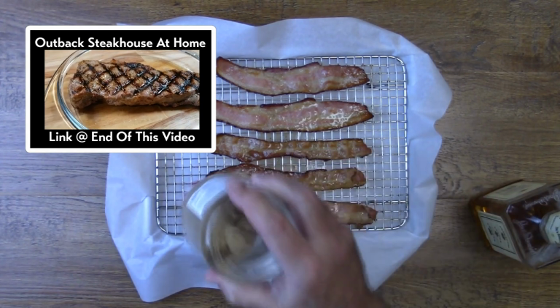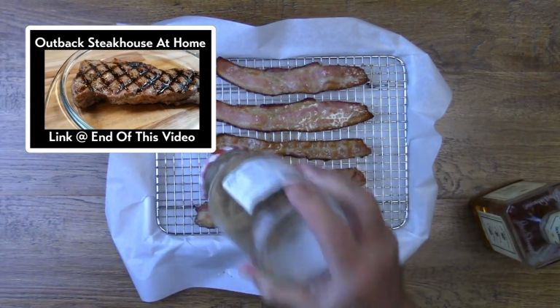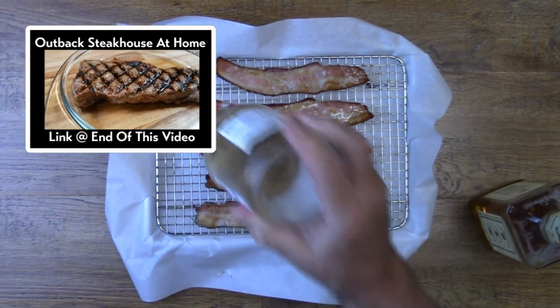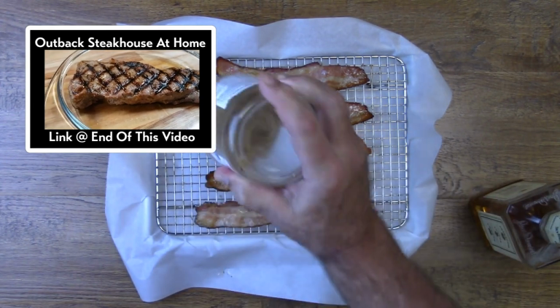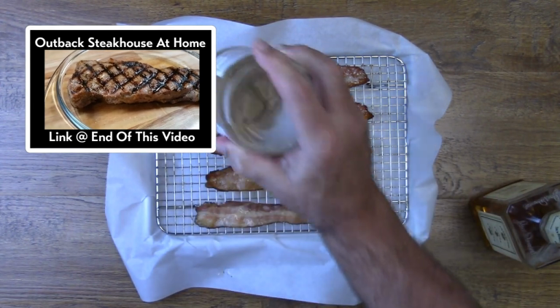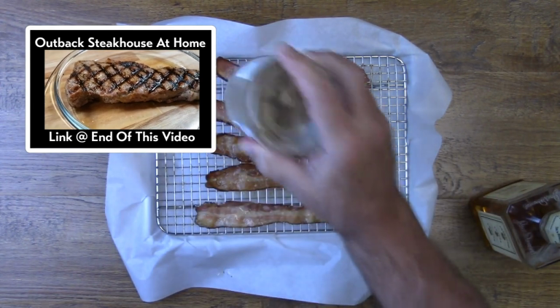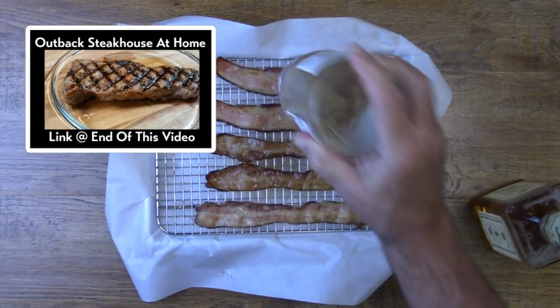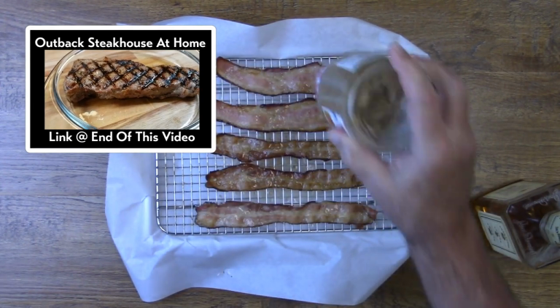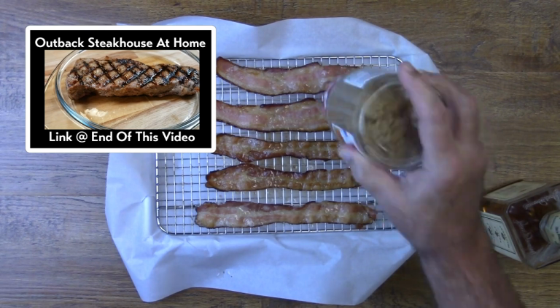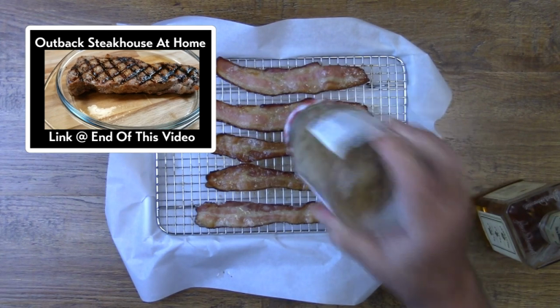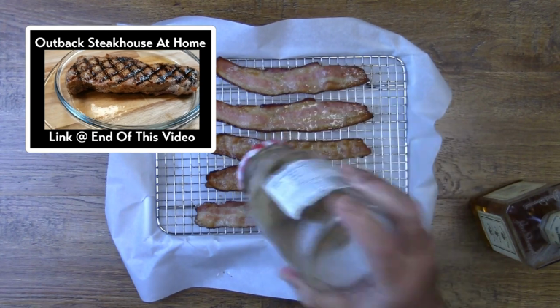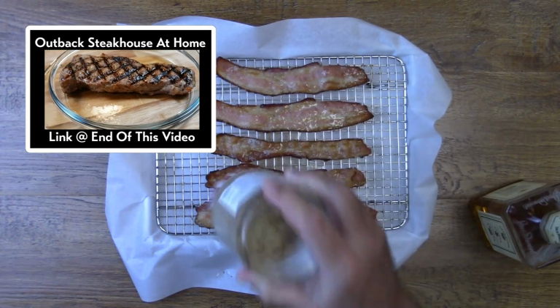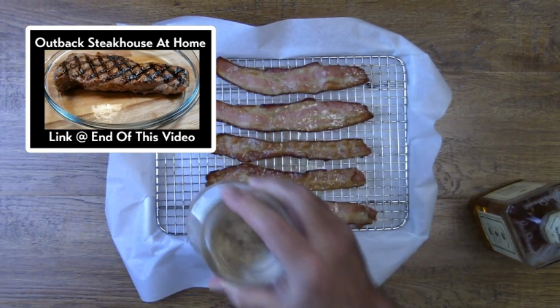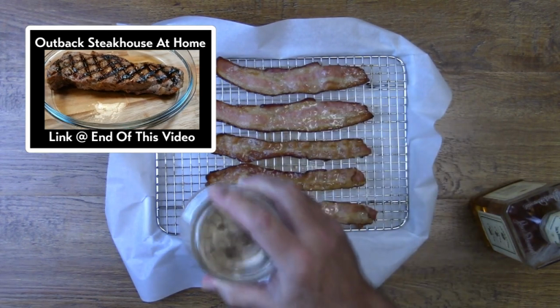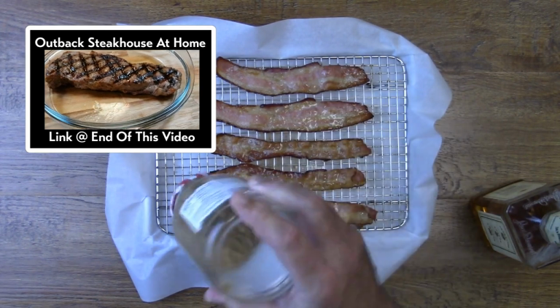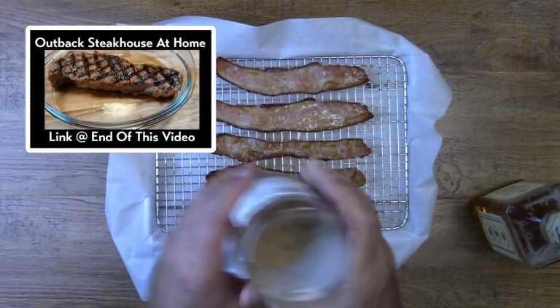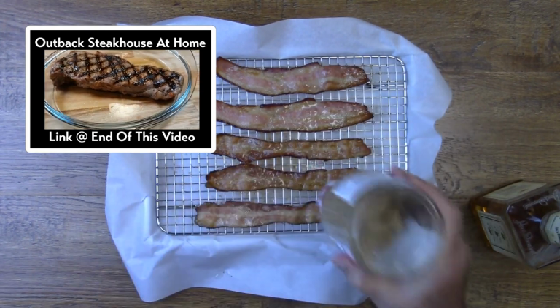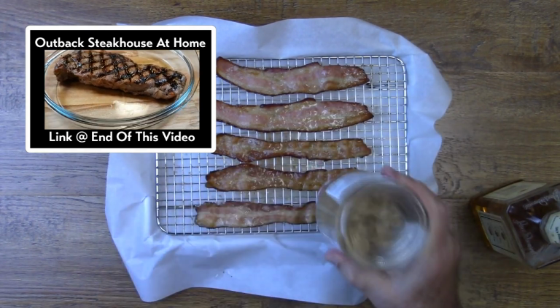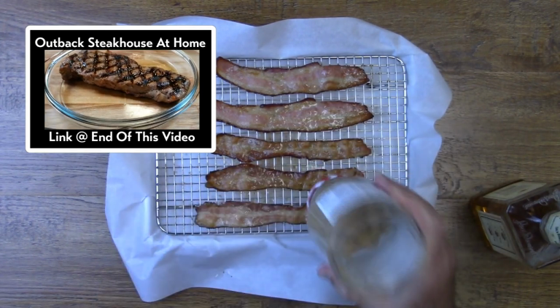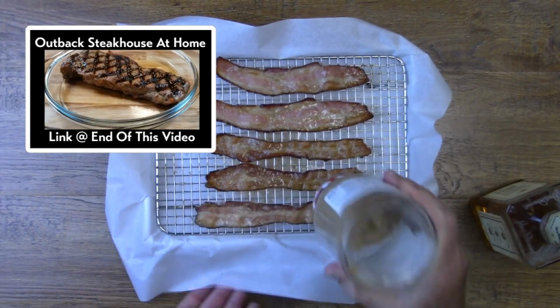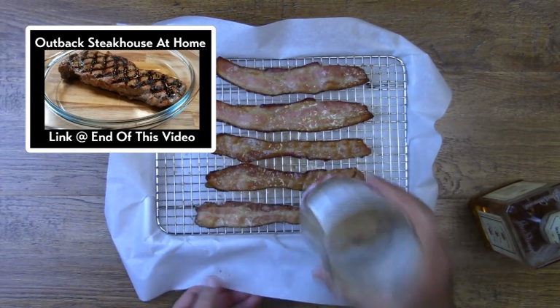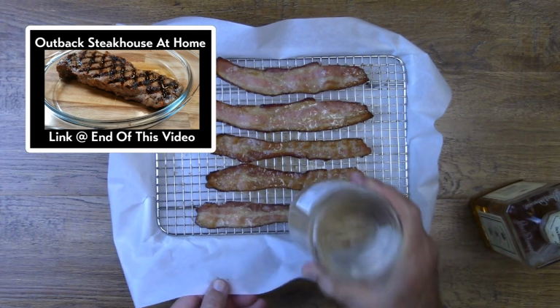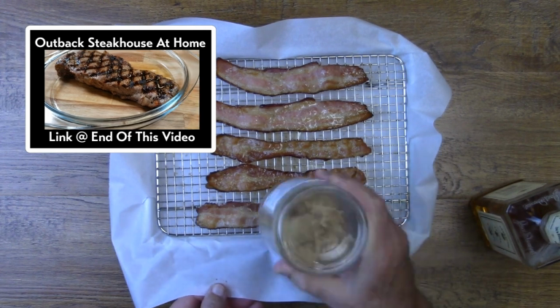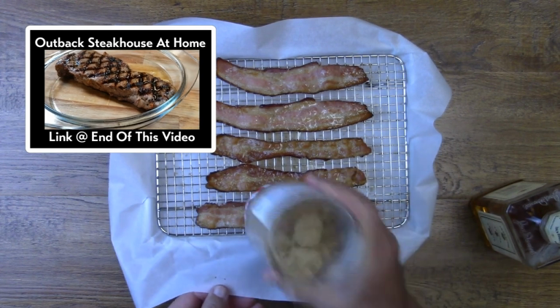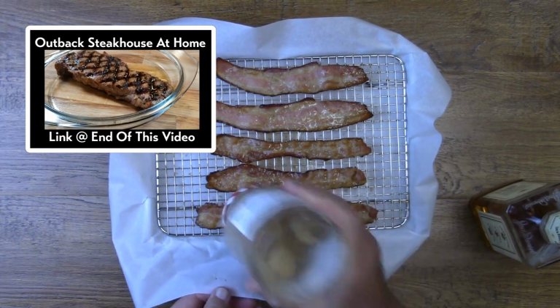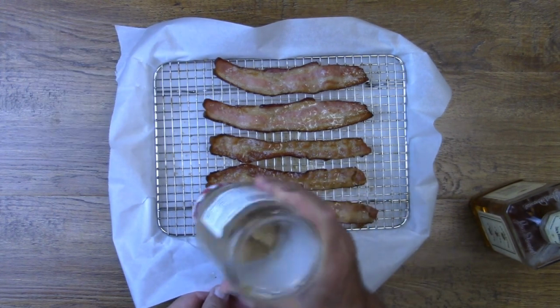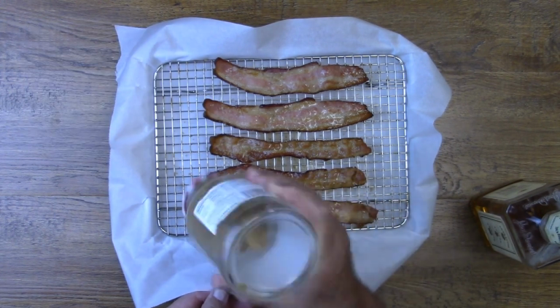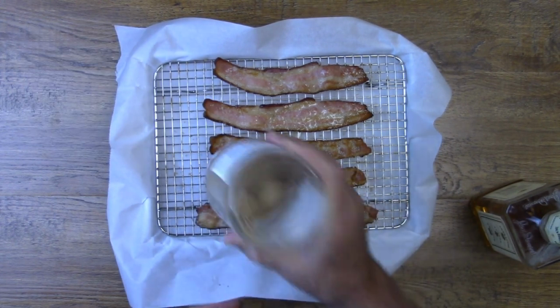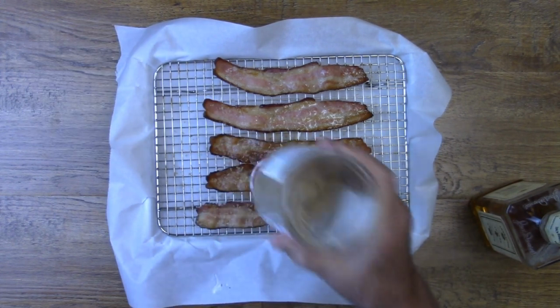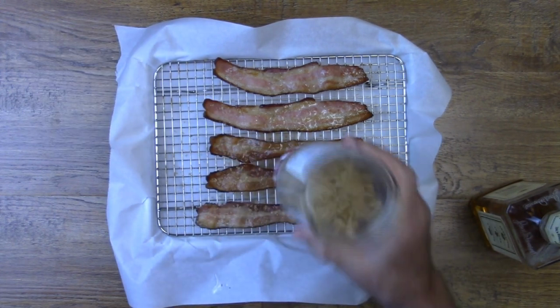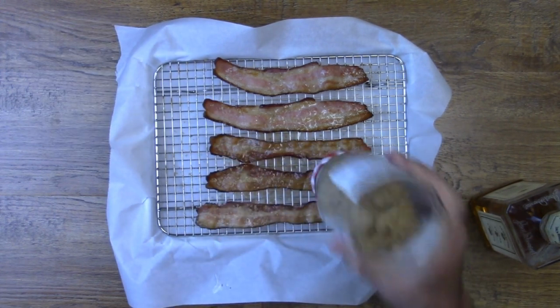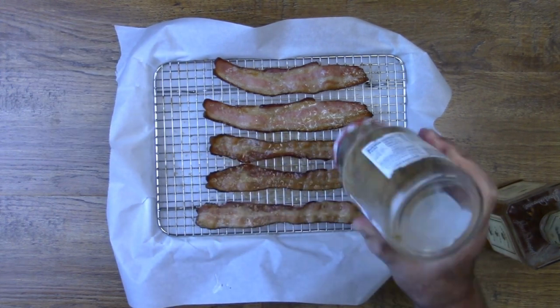You fill it up about one quarter of the way with brown sugar. Go ahead and put a very liberal amount of brown sugar on your bacon because it's going to caramelize under the broiler.